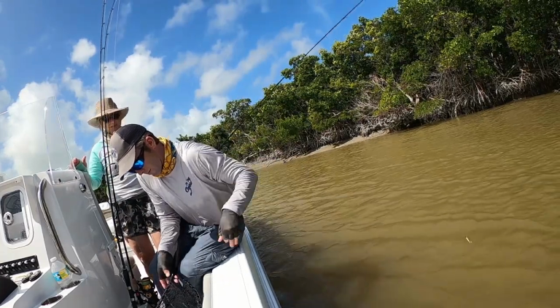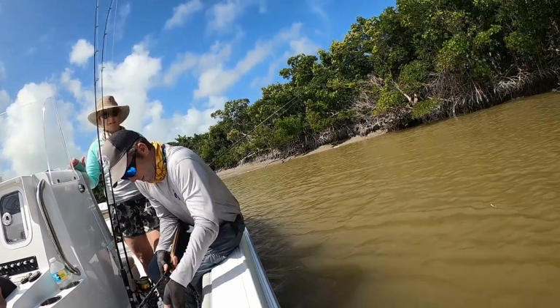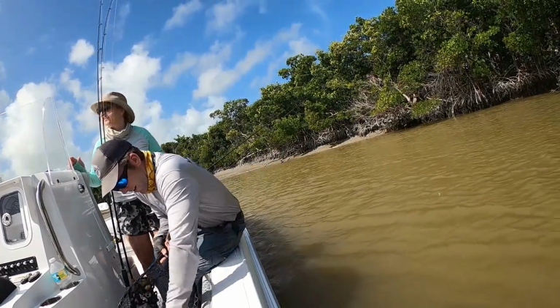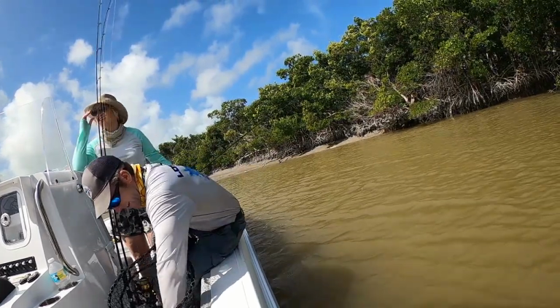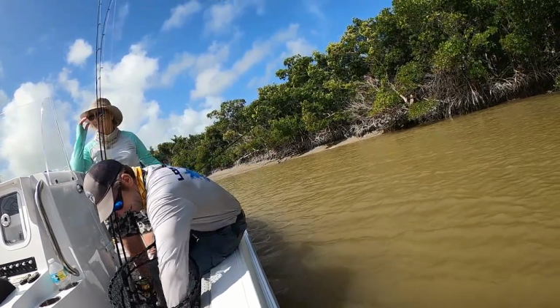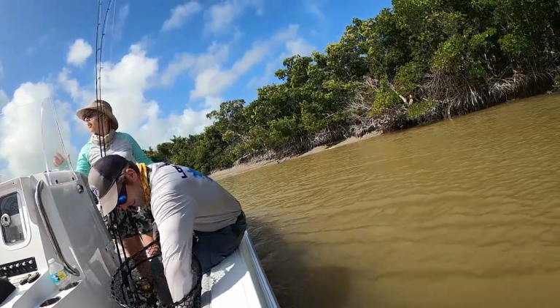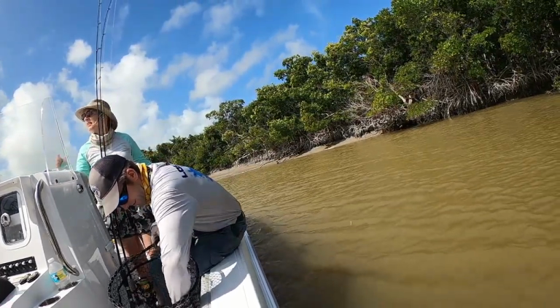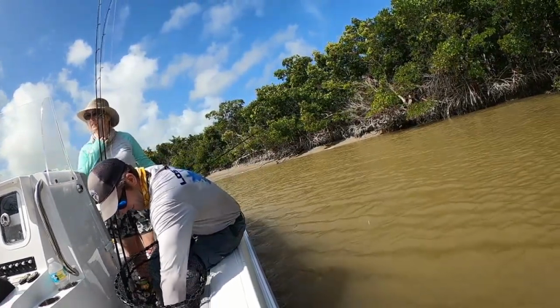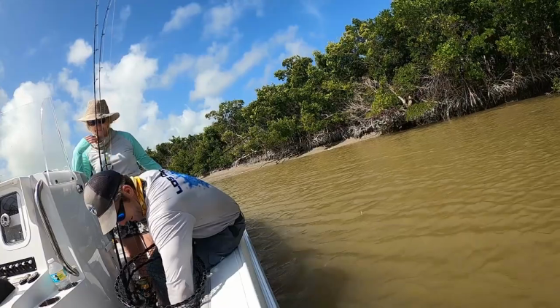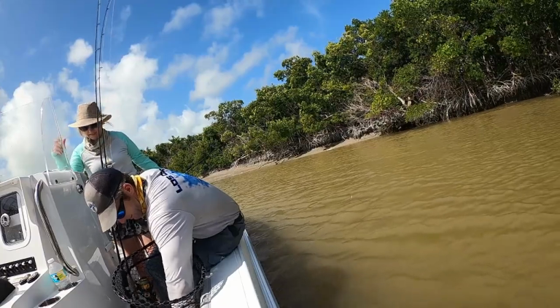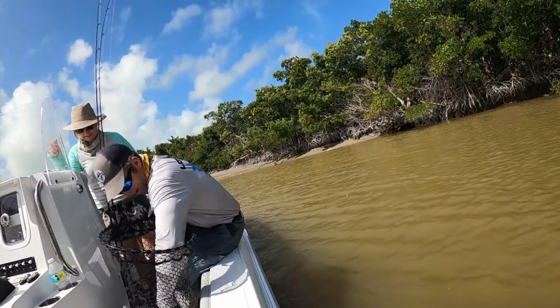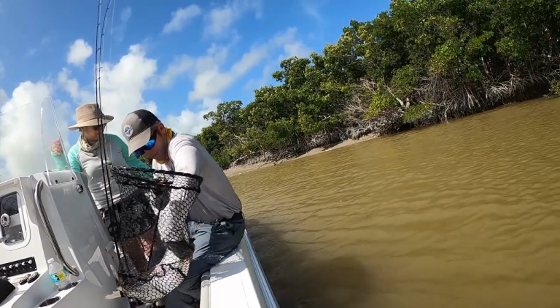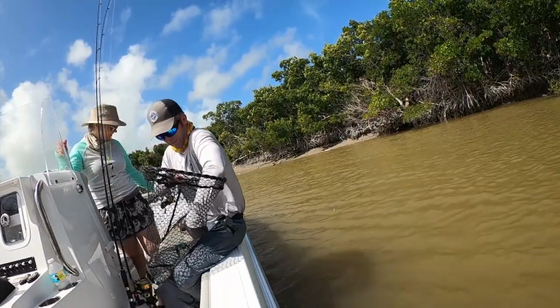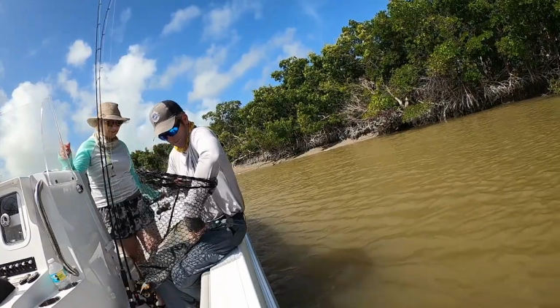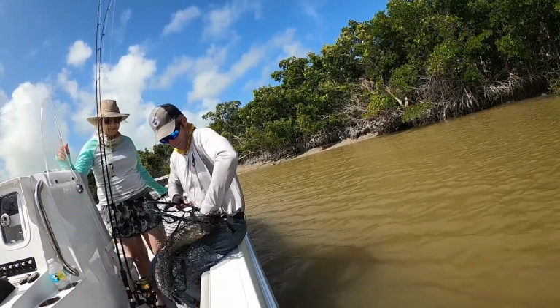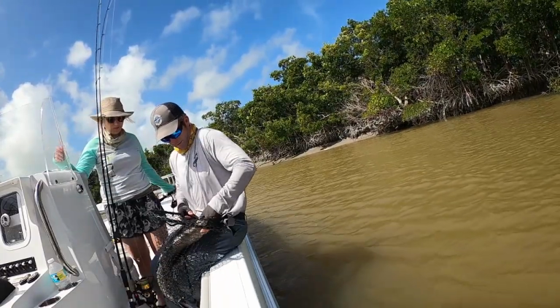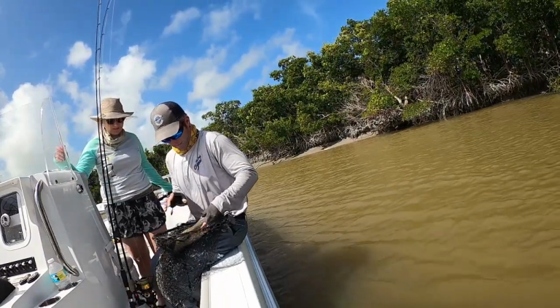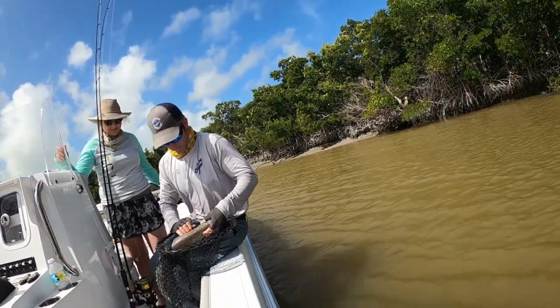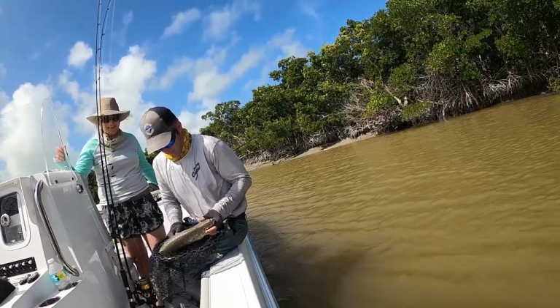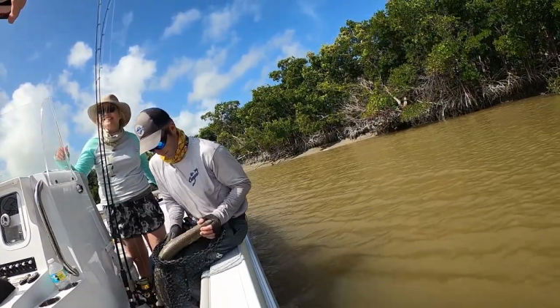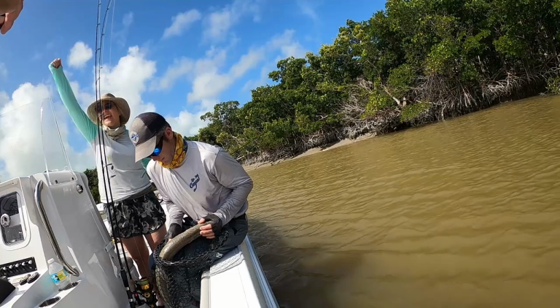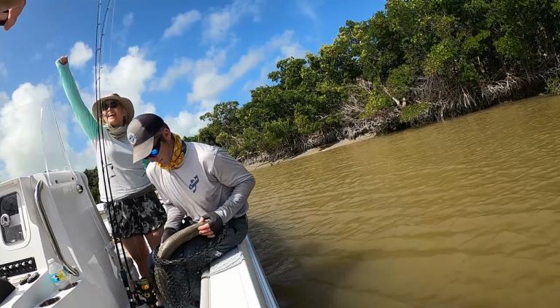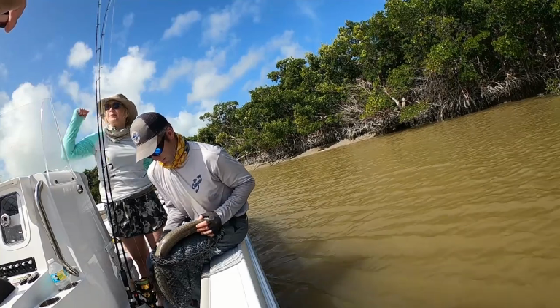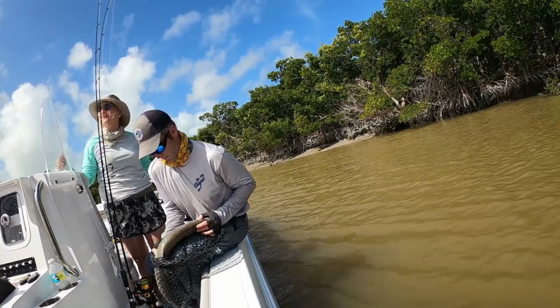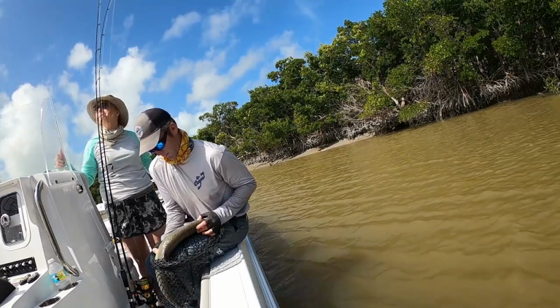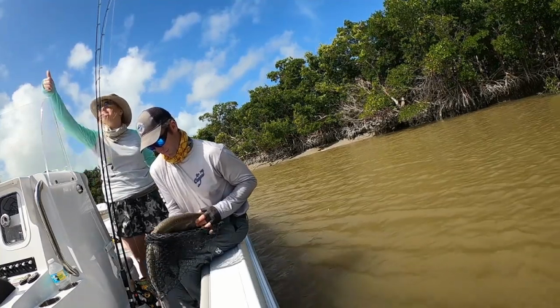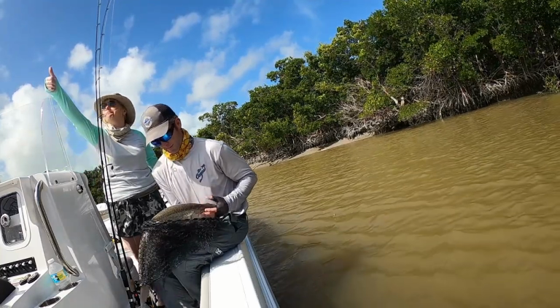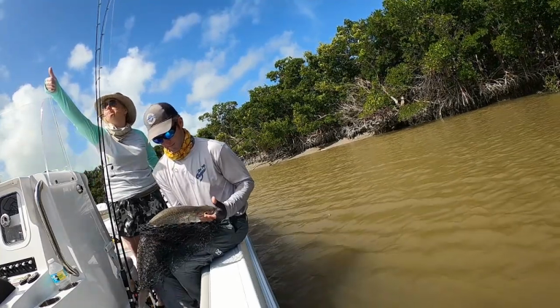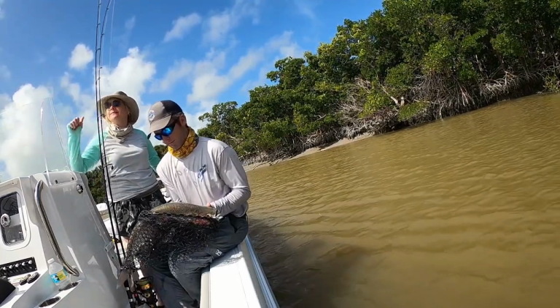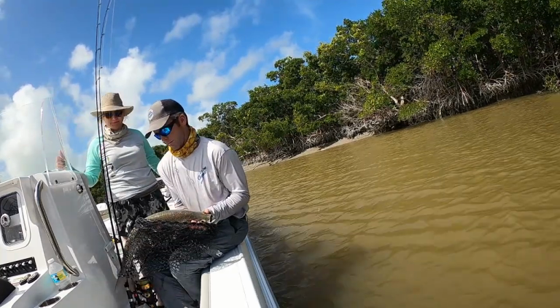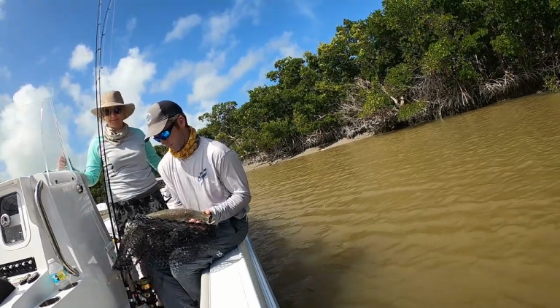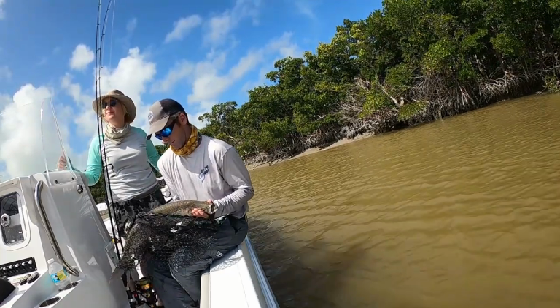He wasn't looking good — he could have pulled out of that. Yeah, he could have. He usually did. He's looking good. The first tarpon of the trip! Good job.